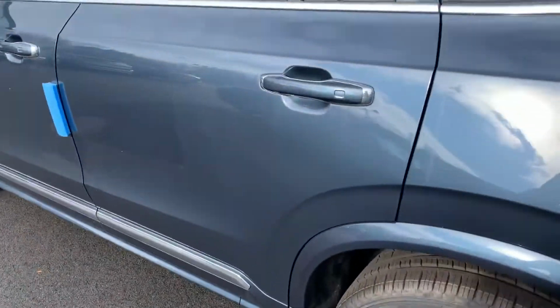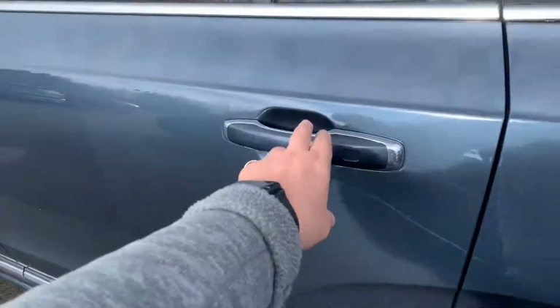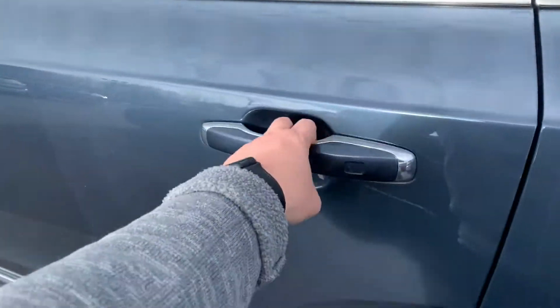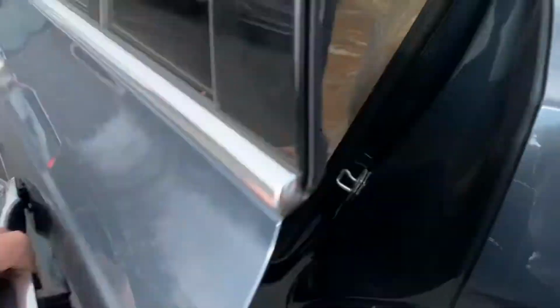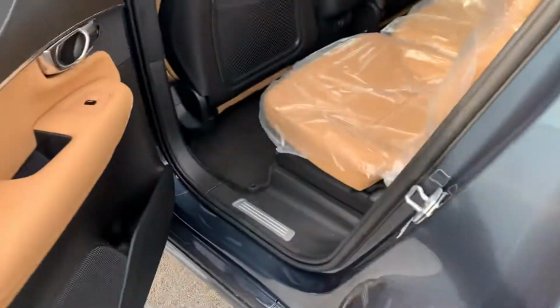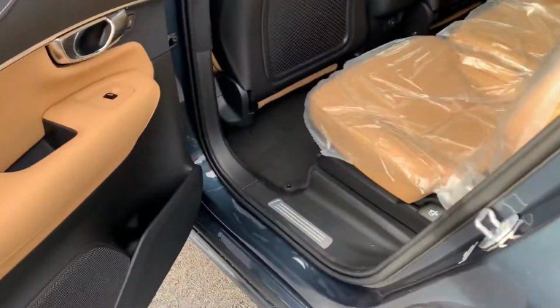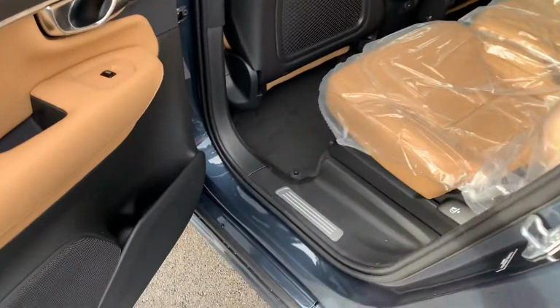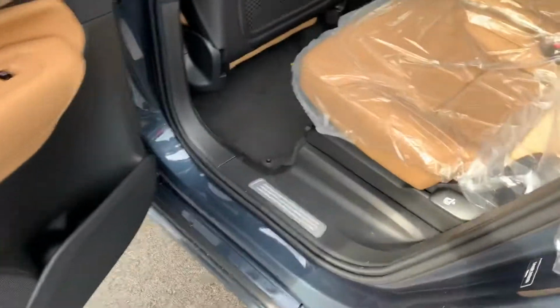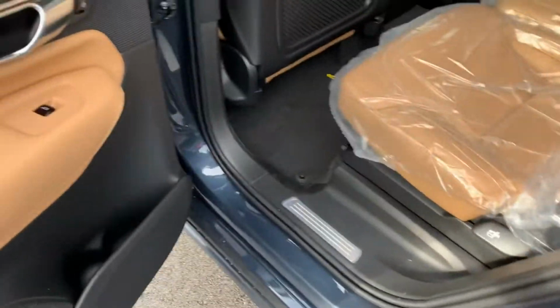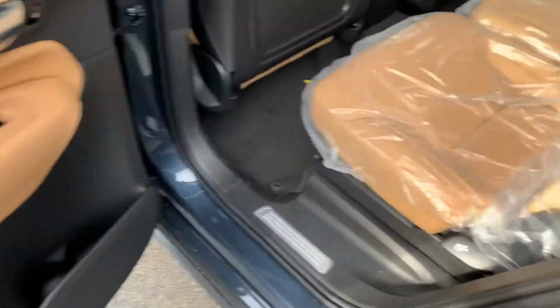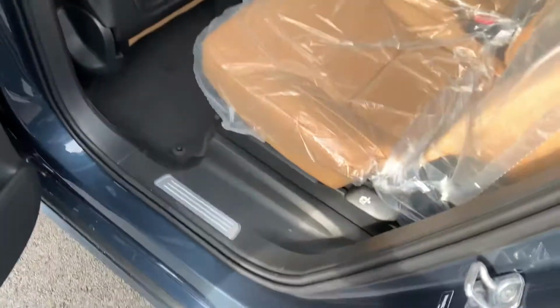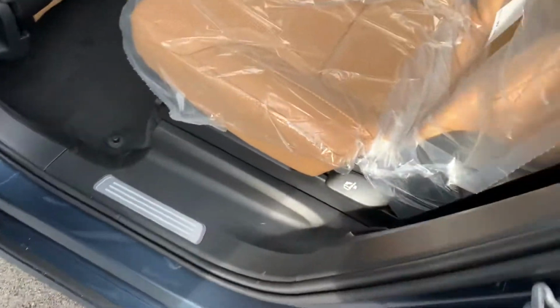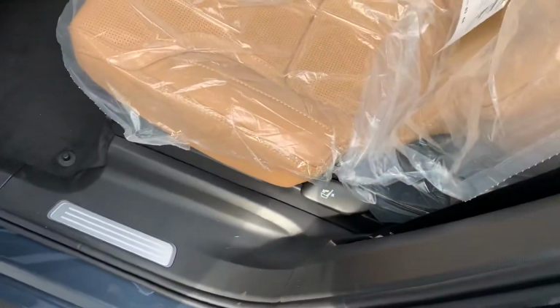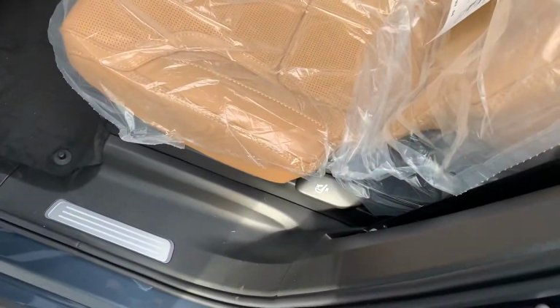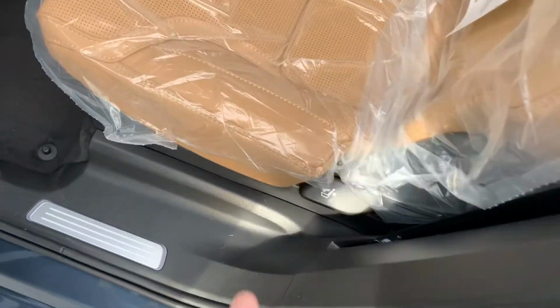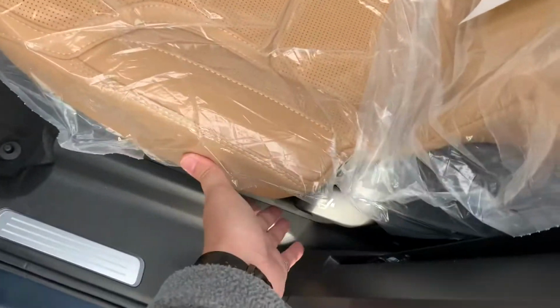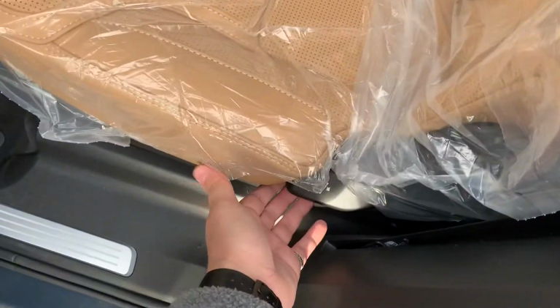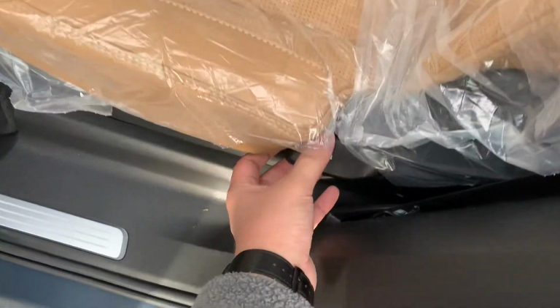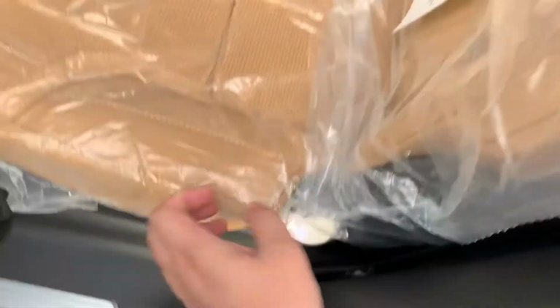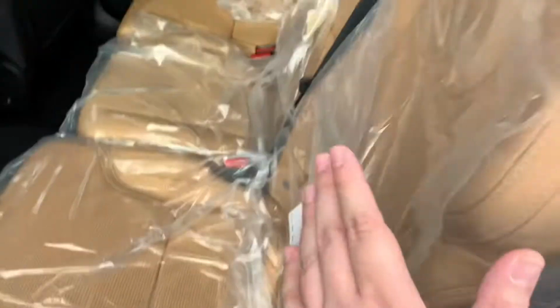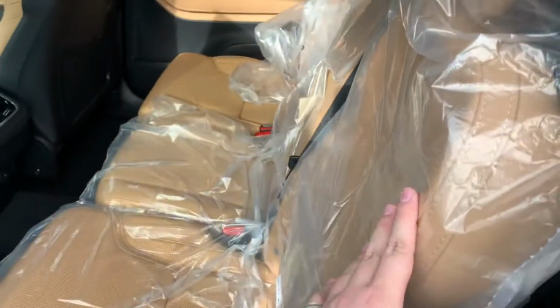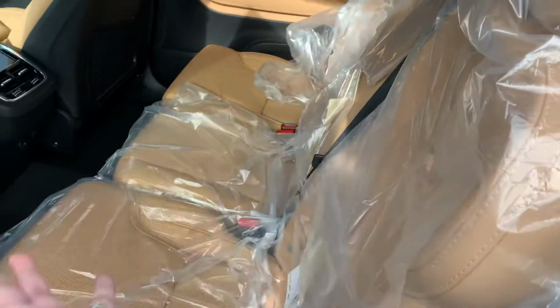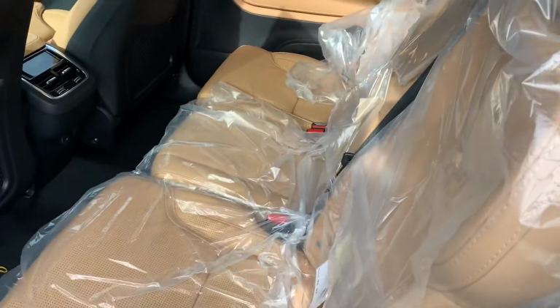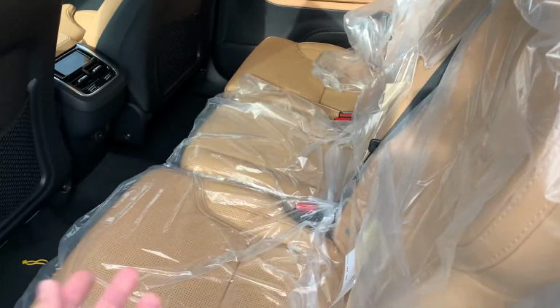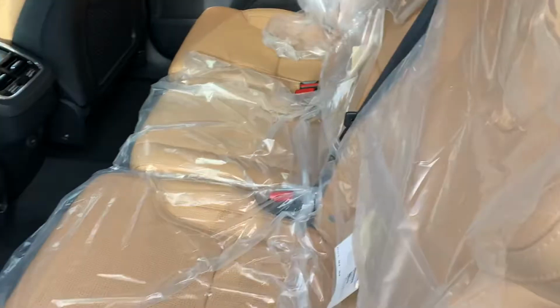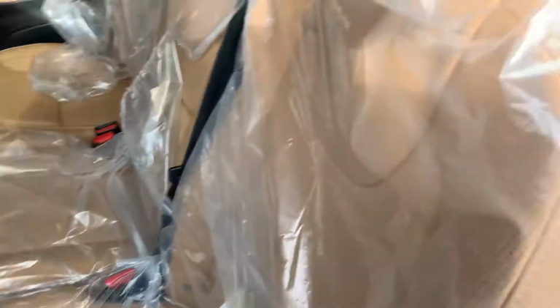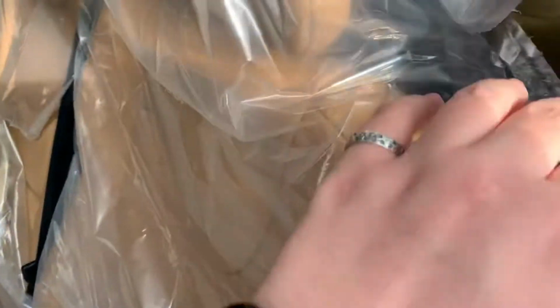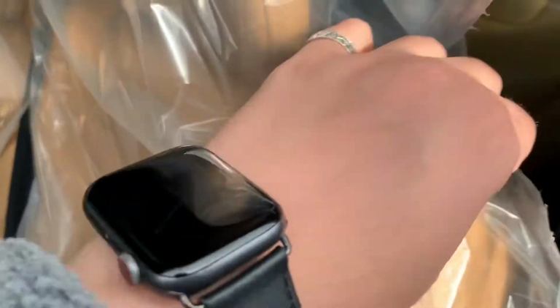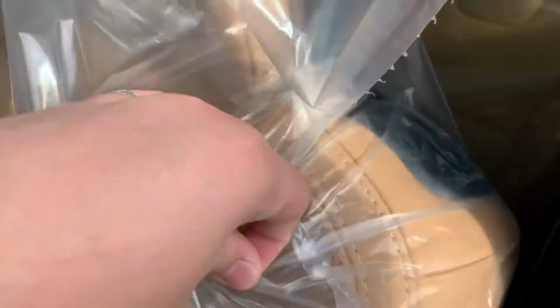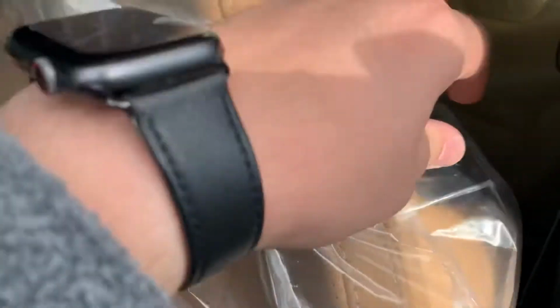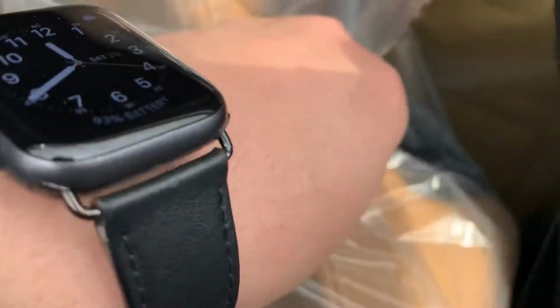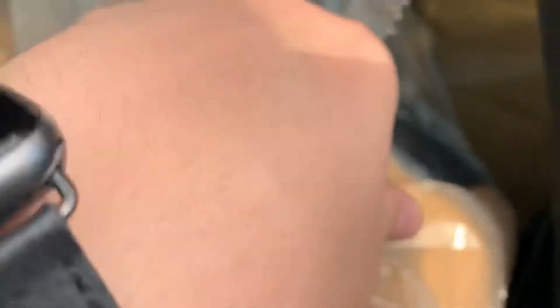We're going to go to the back seats. When we're looking at it, you're going to see a lever there. It's not going to be this one — this one's just going to take the seat and fold it down flat — but we've got a little hidden lever up over here.